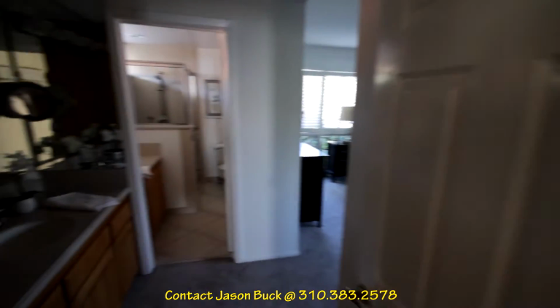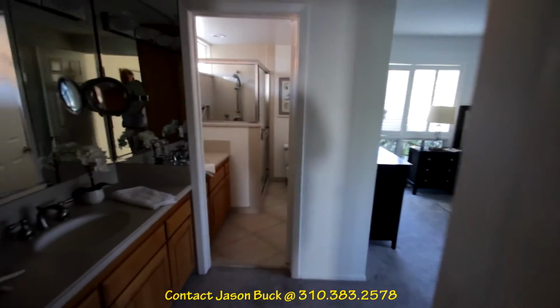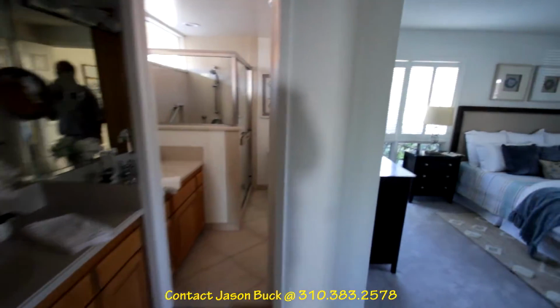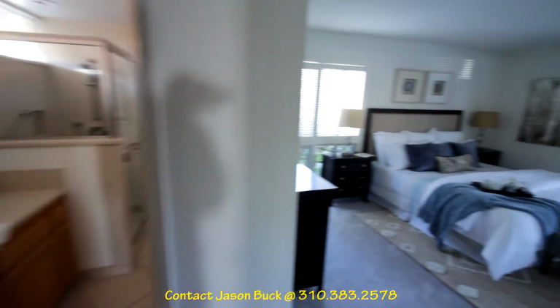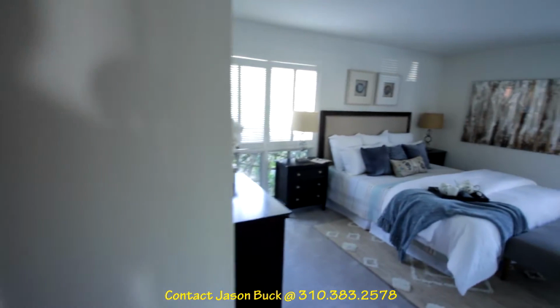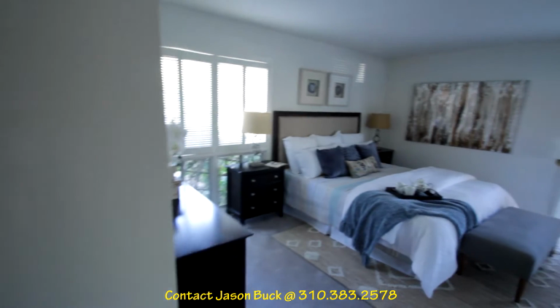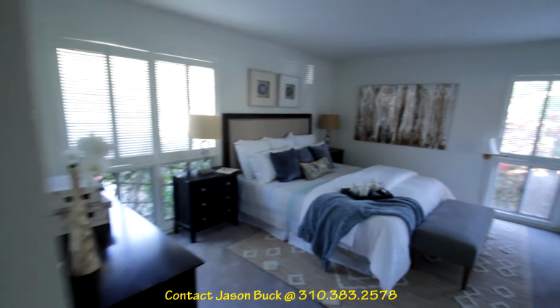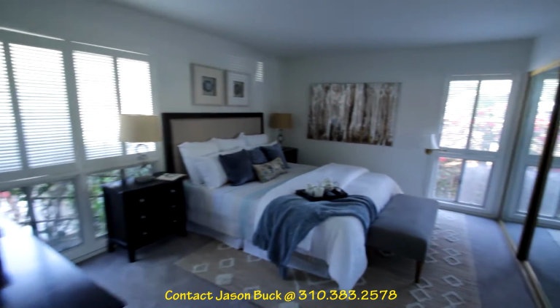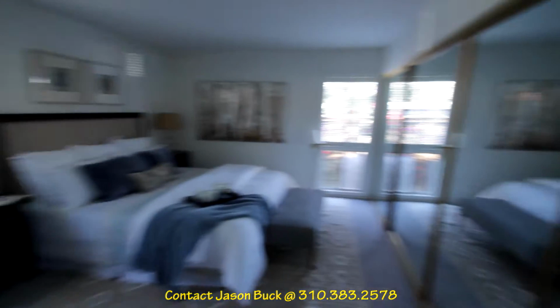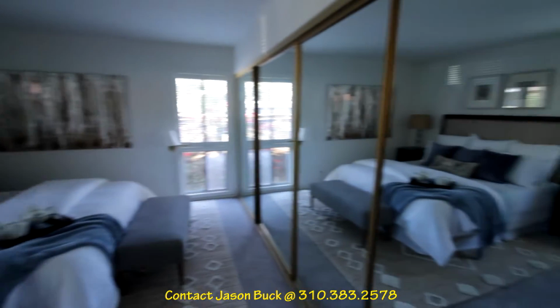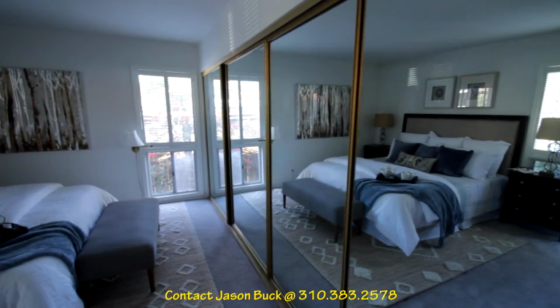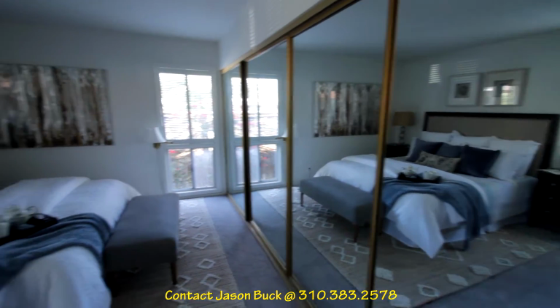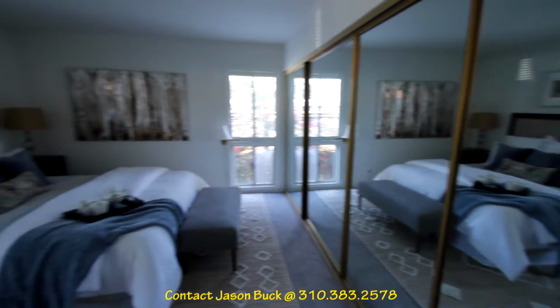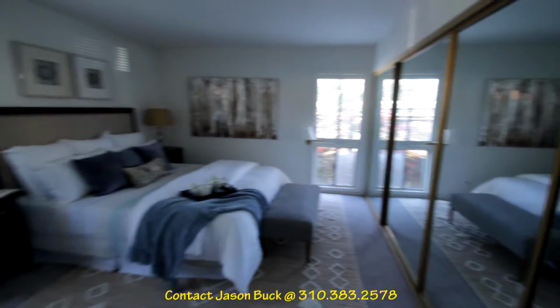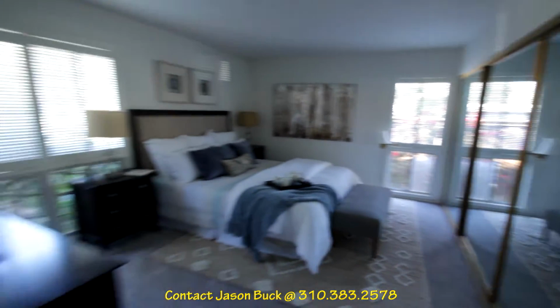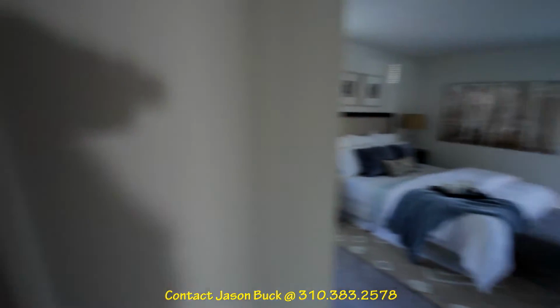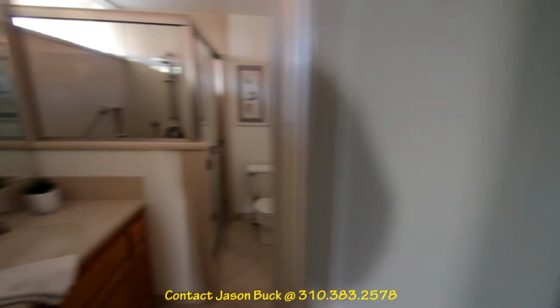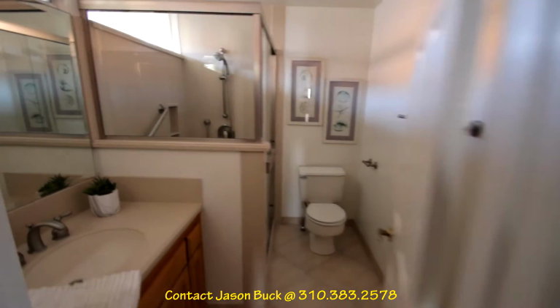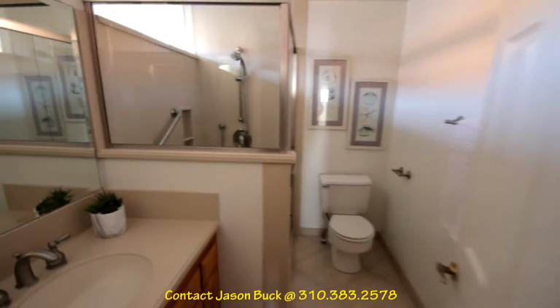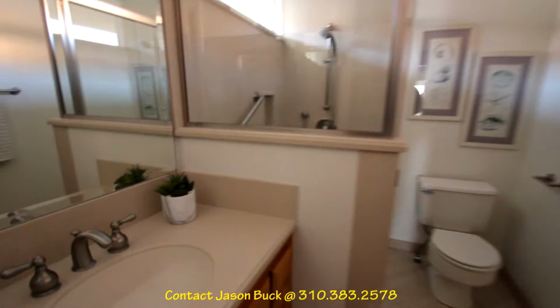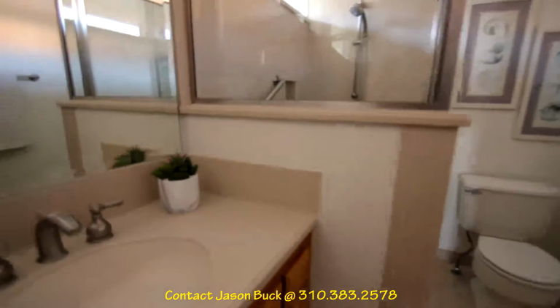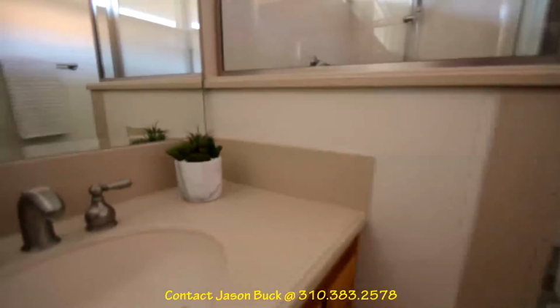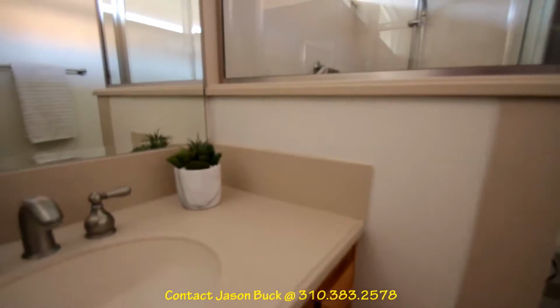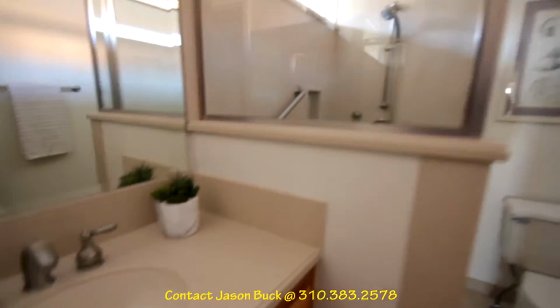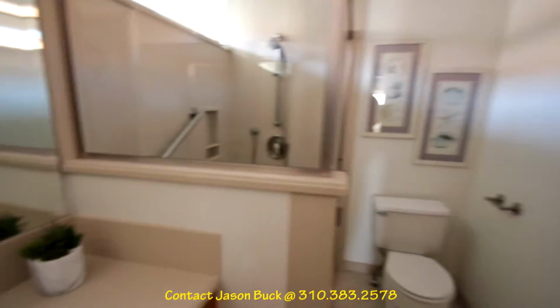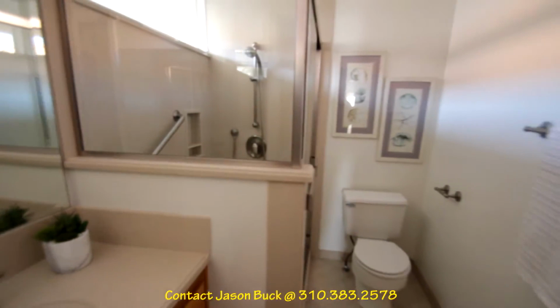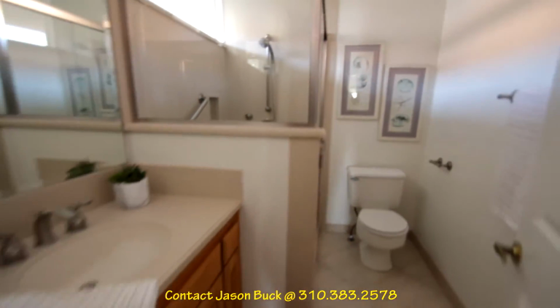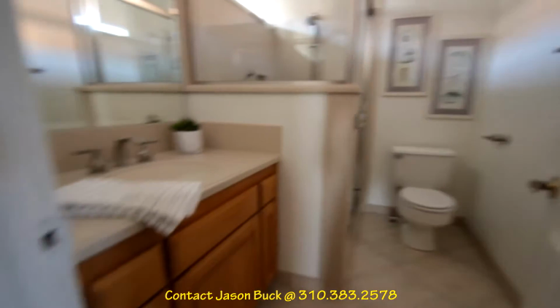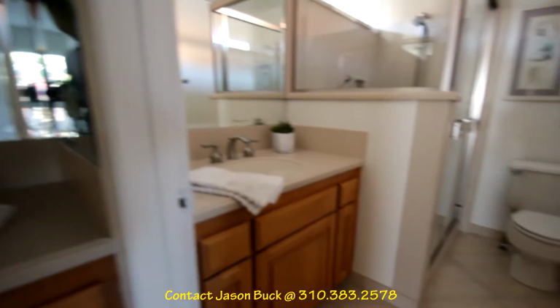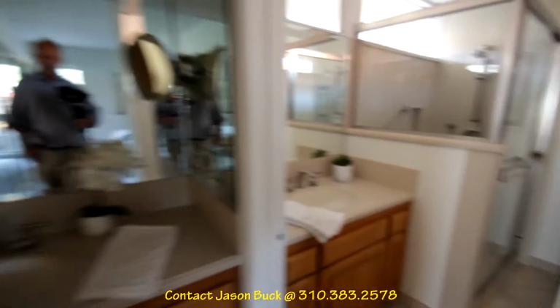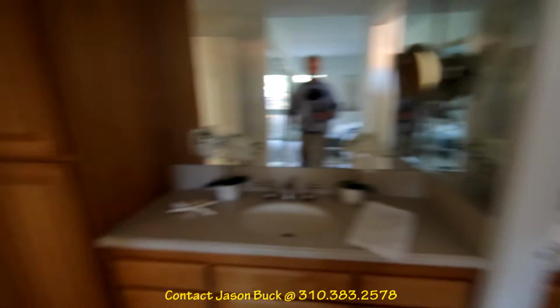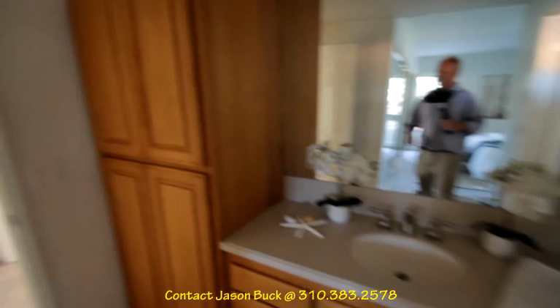Going into our bedroom area, here's our master — lots of closet on the side. Three-quarter bath, all Corian — that's the countertop — and a tile floor, and another sink outside.